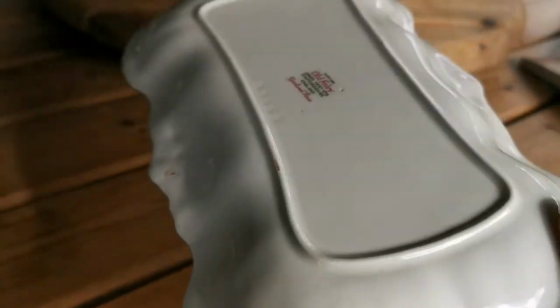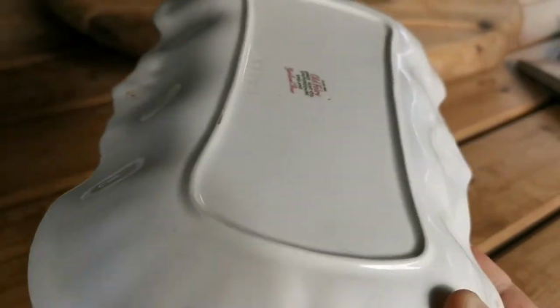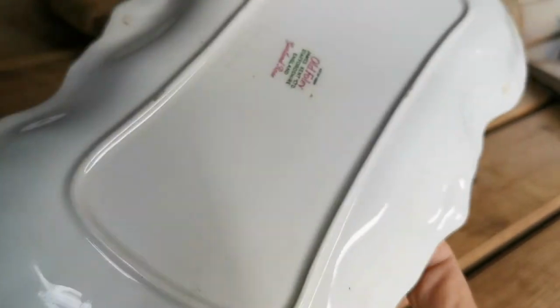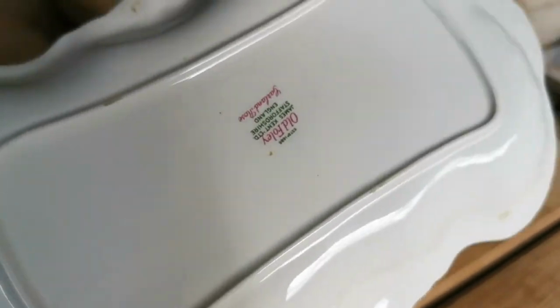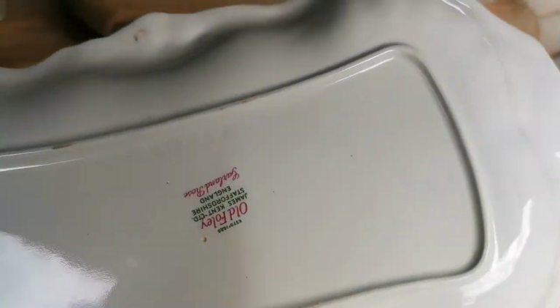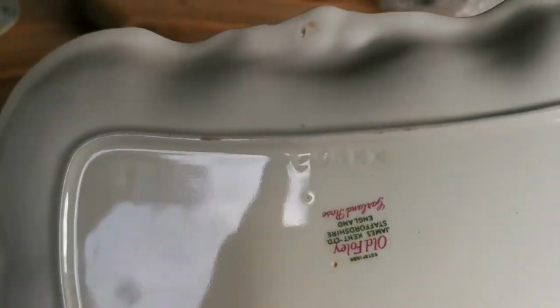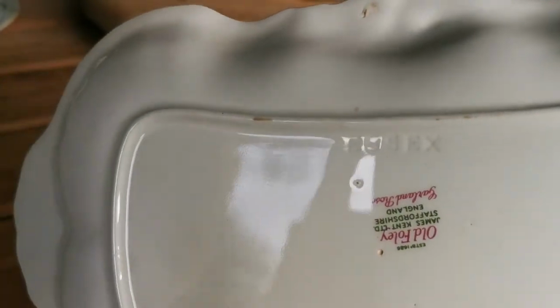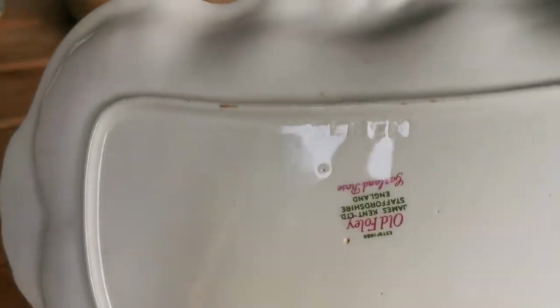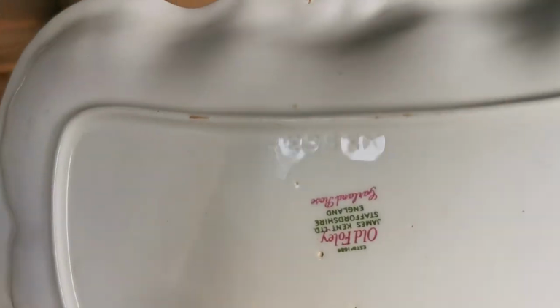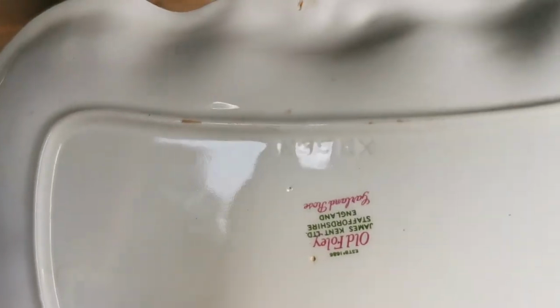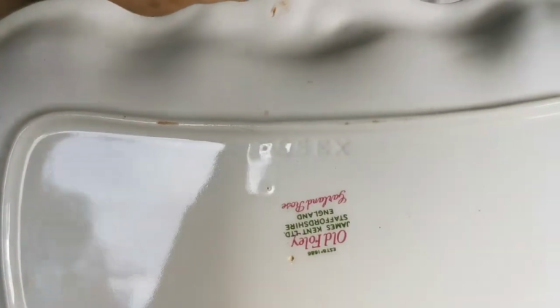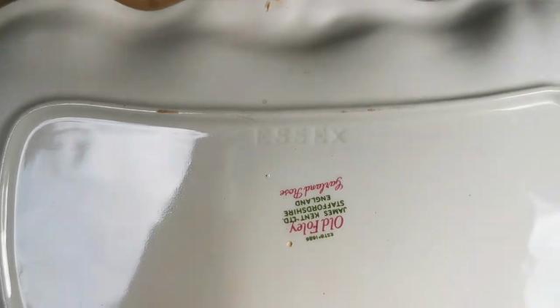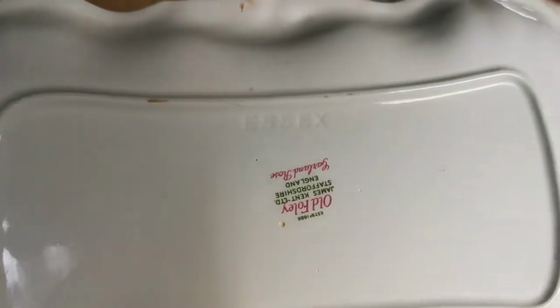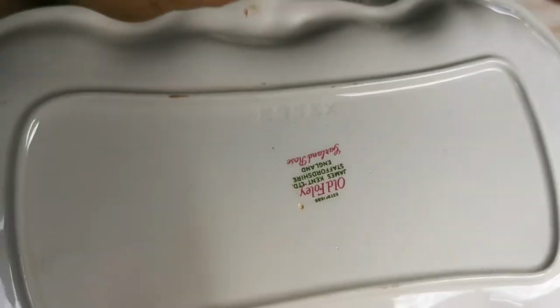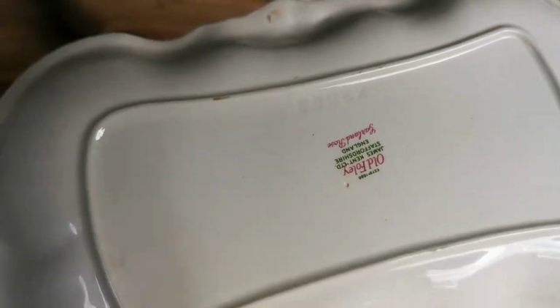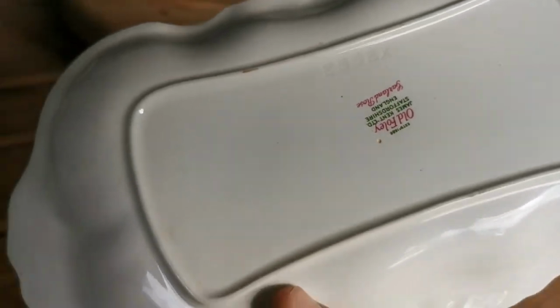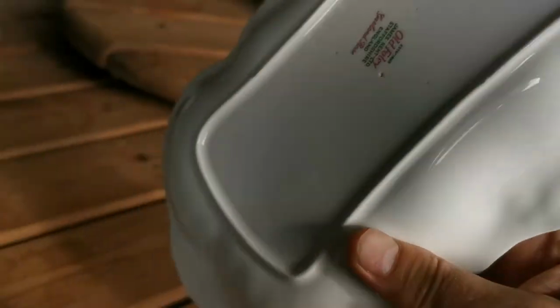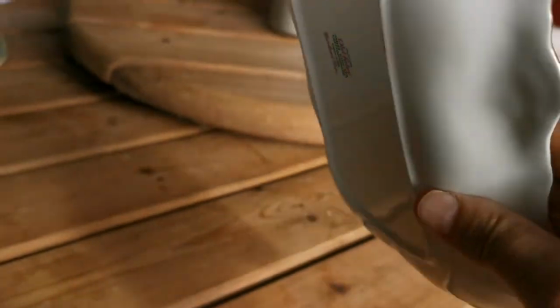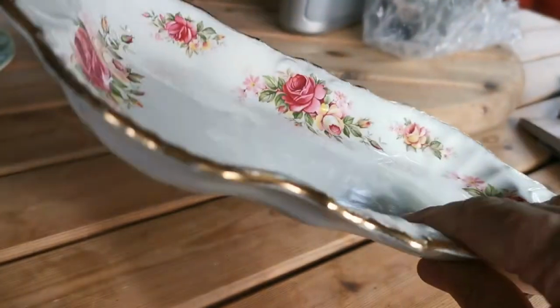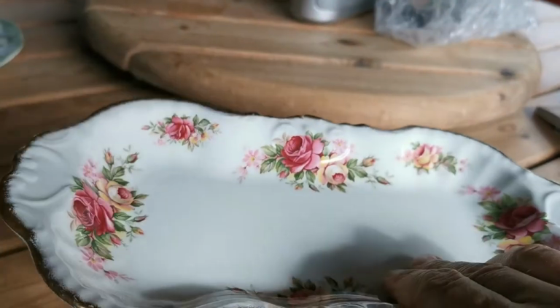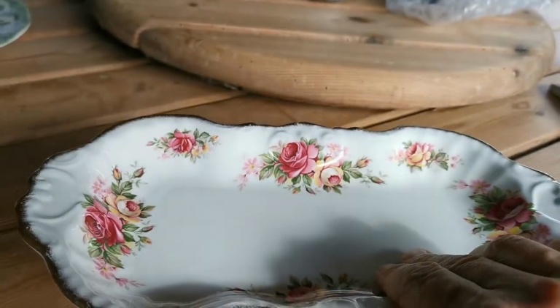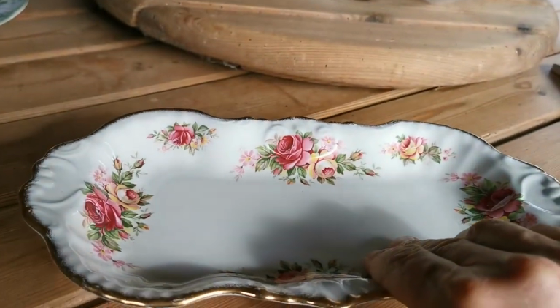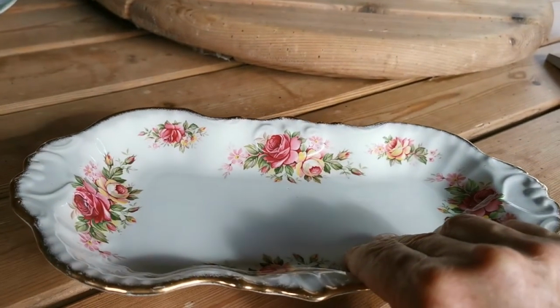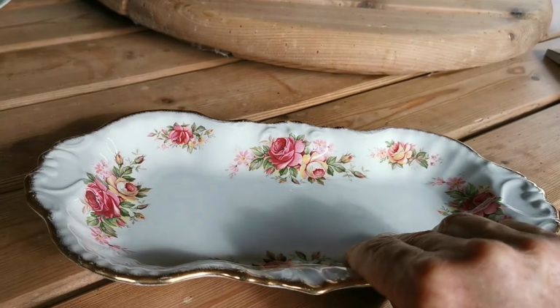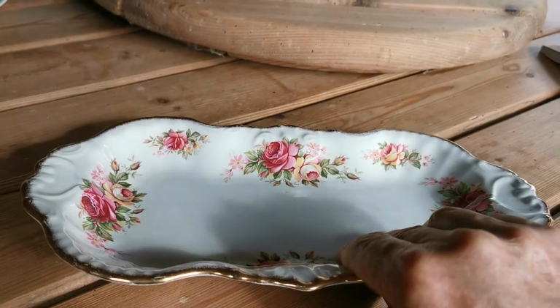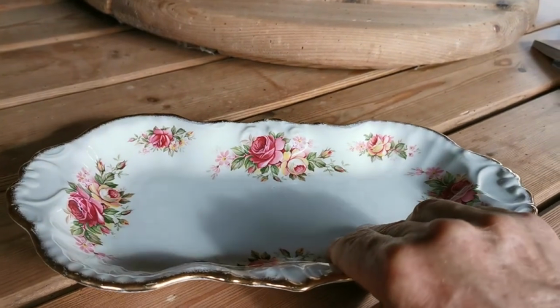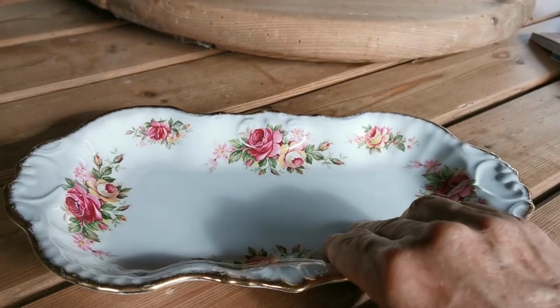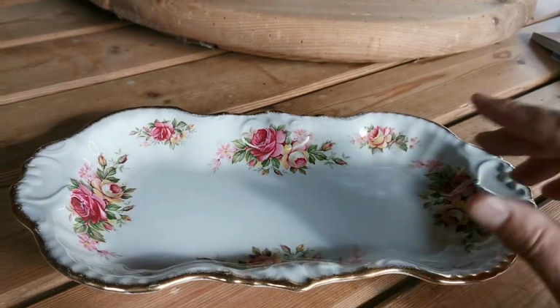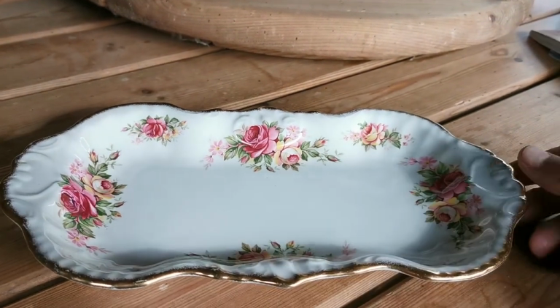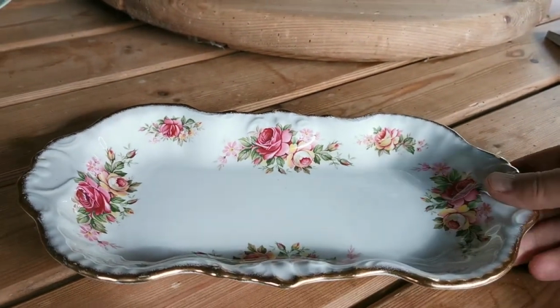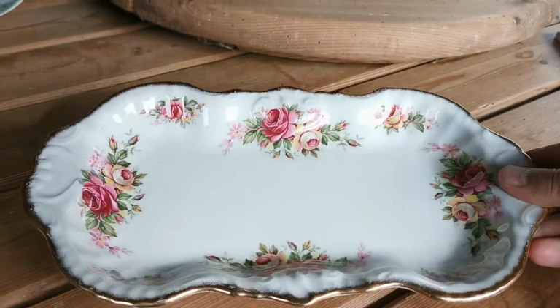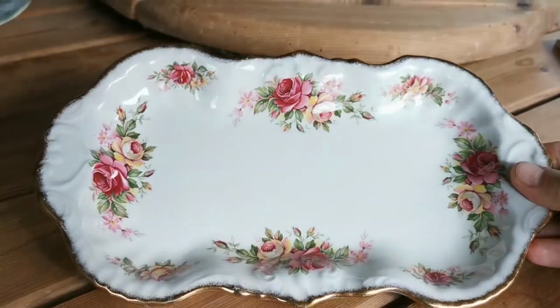Interestingly, this piece is also impressed marked 'Essex', which might be a reference to the actual design mould for the tray. It will take a little bit of research to actually determine that.